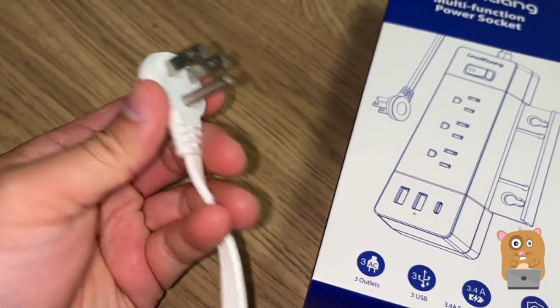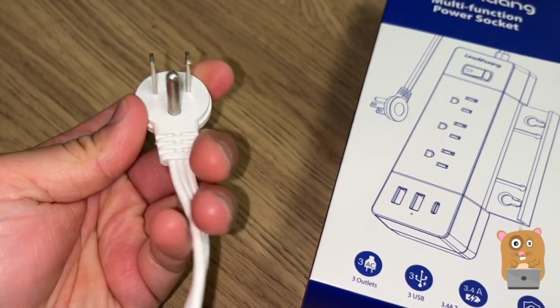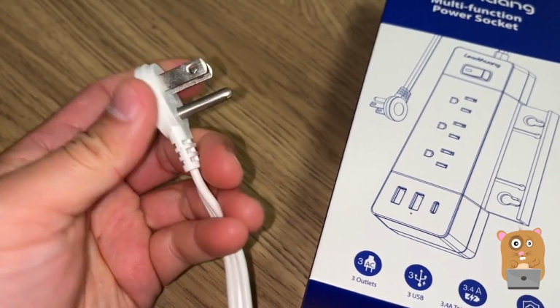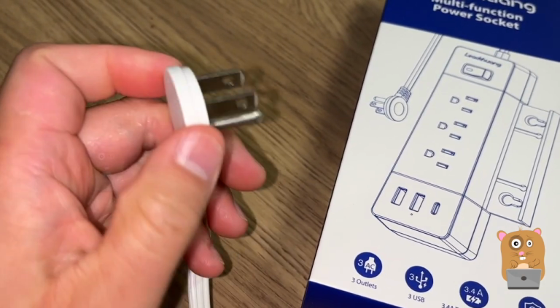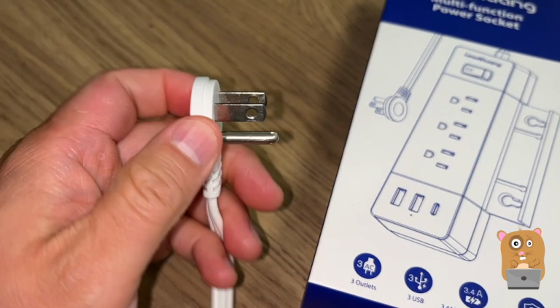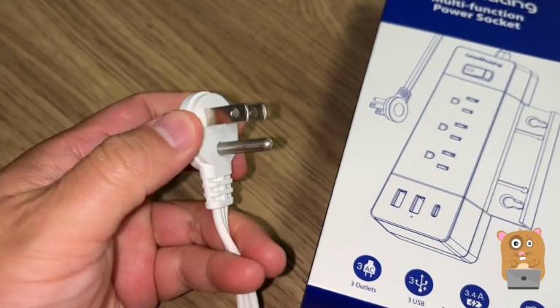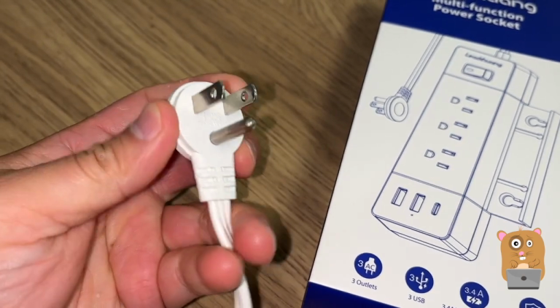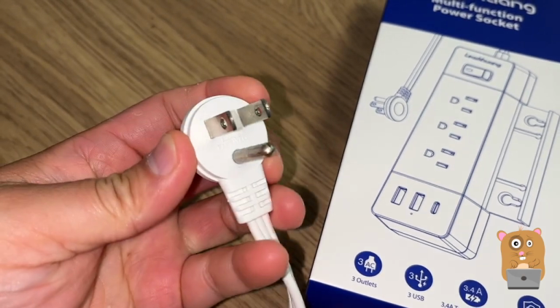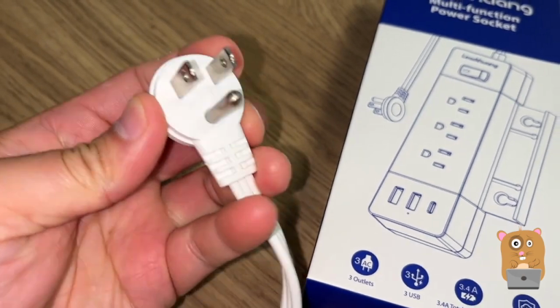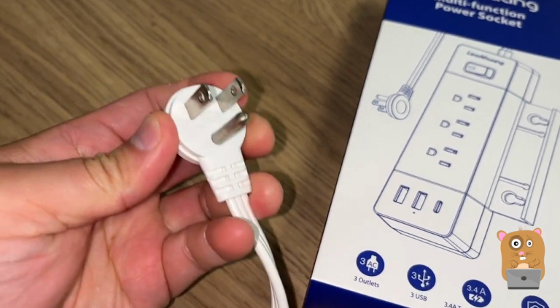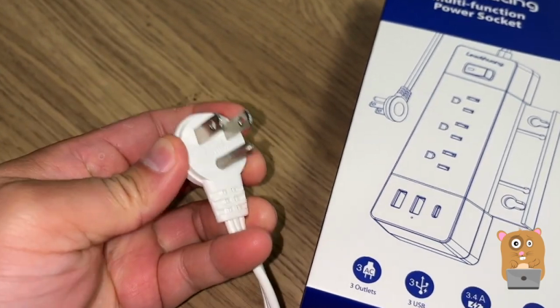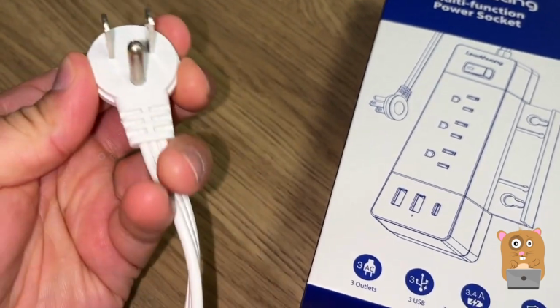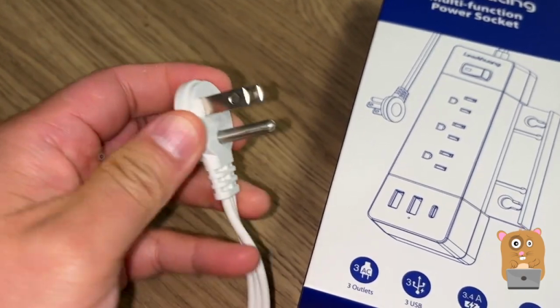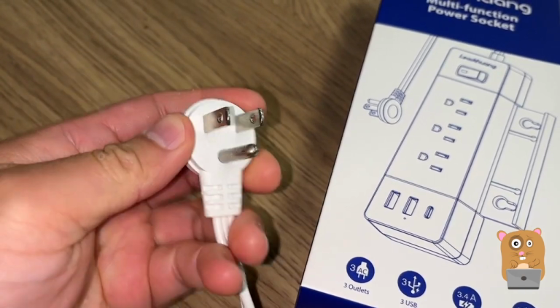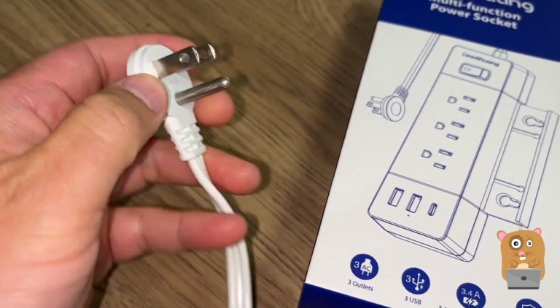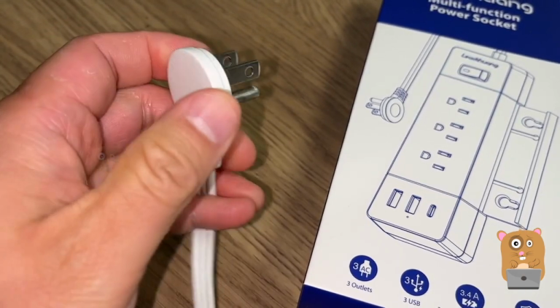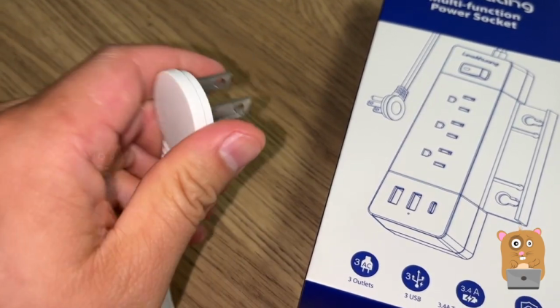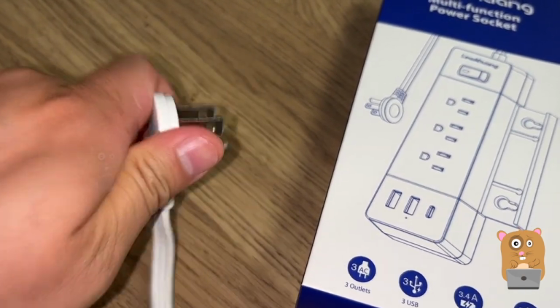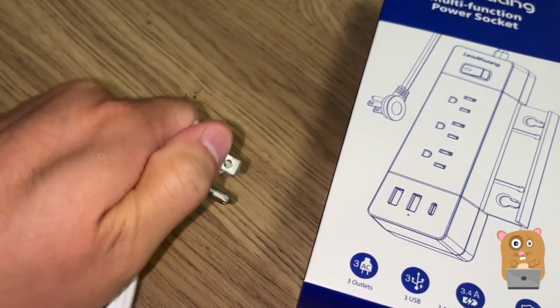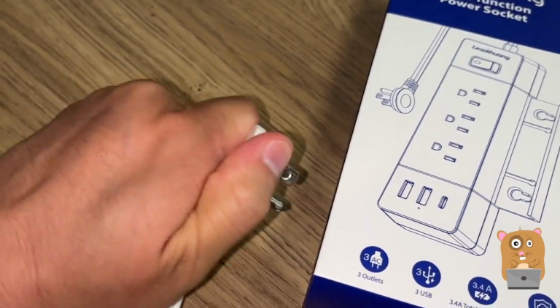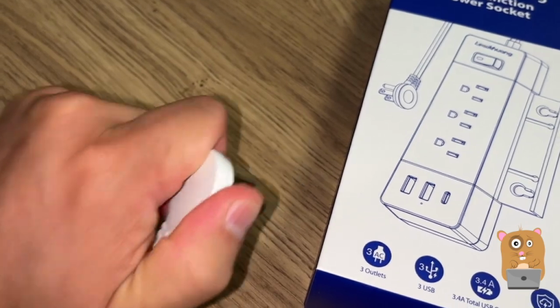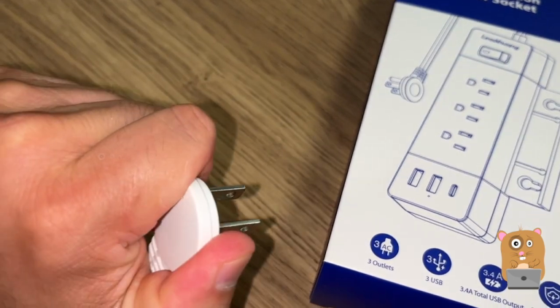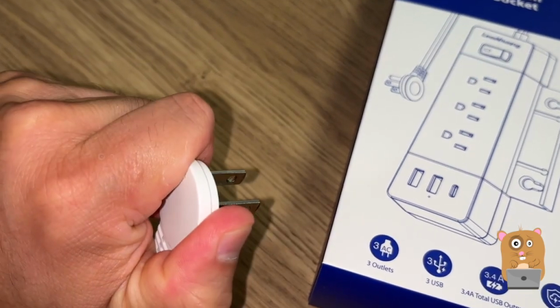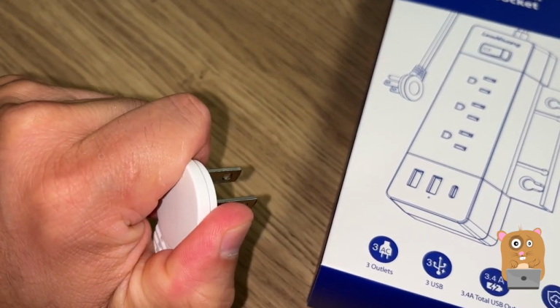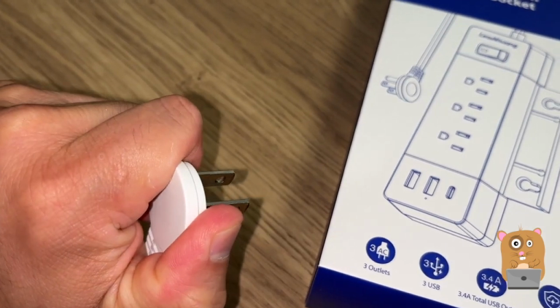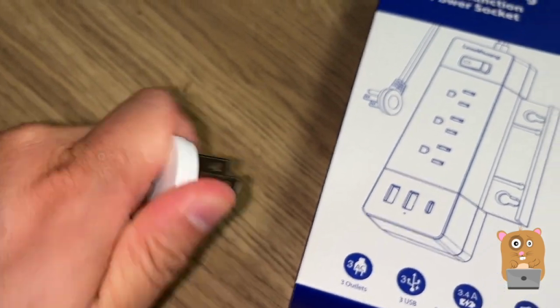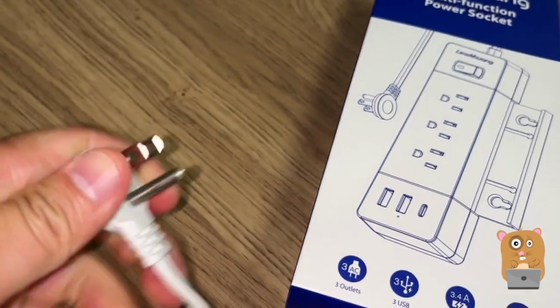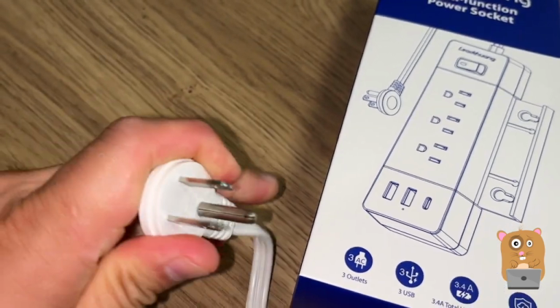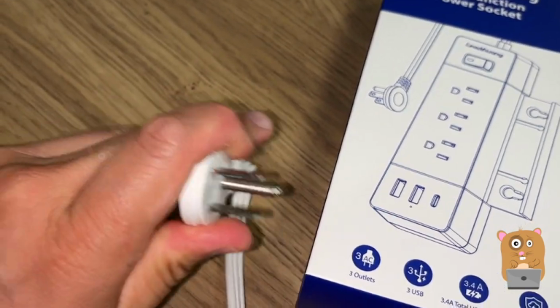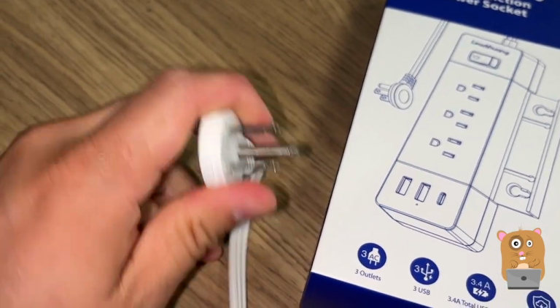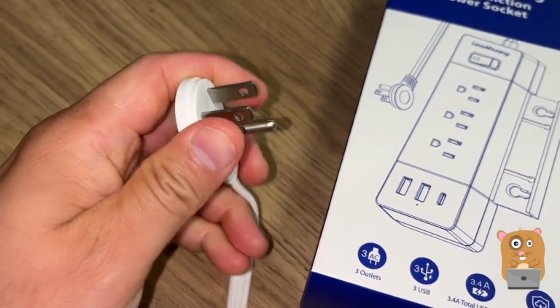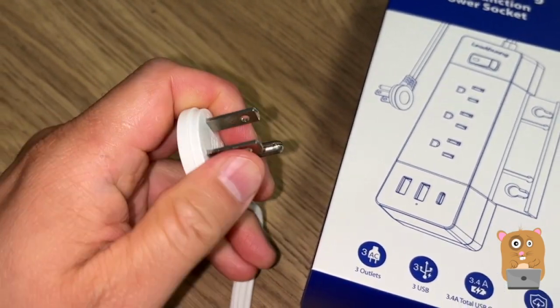For an adult, I can see that they will understand. But for children, they might just try to paw on it, get their grip on it, and they may accidentally touch the two prongs.